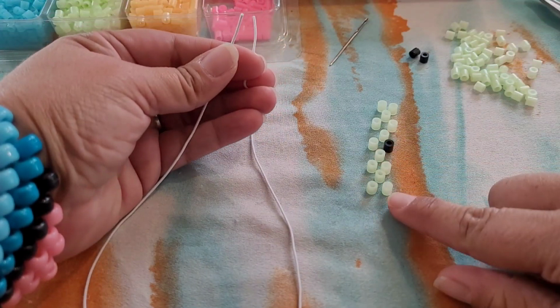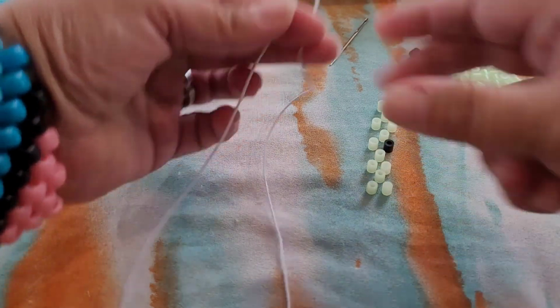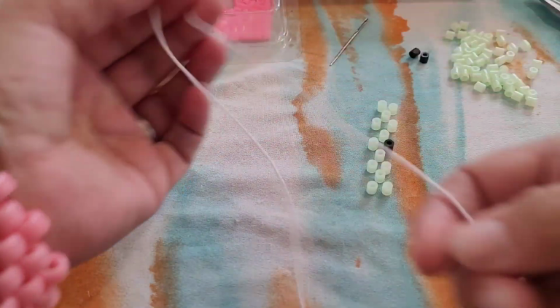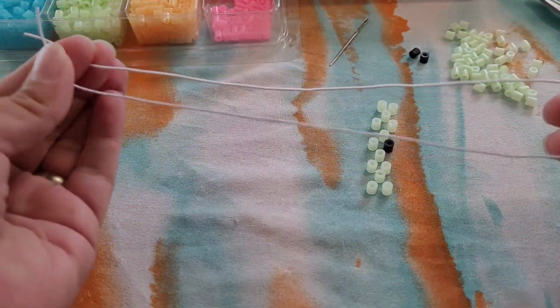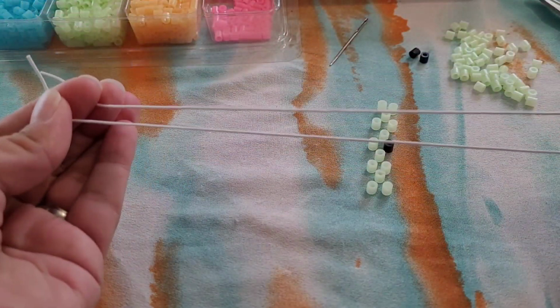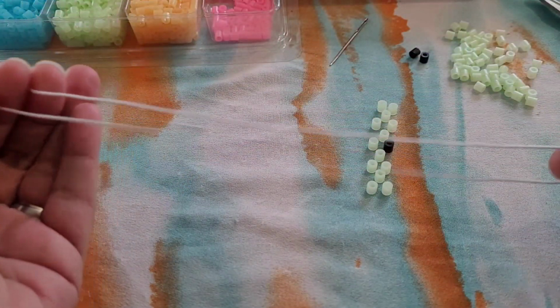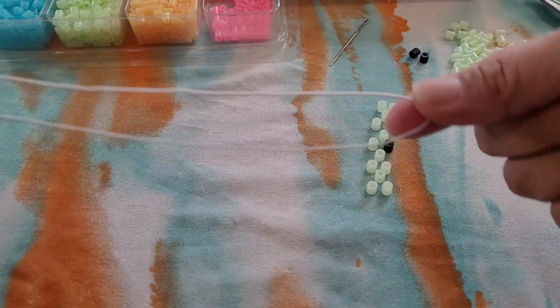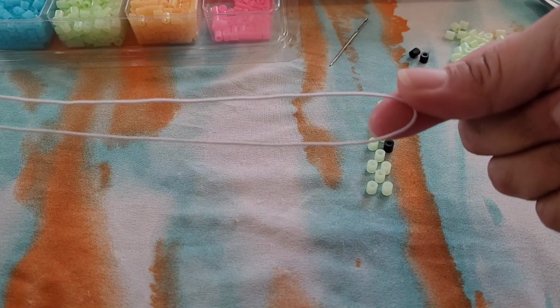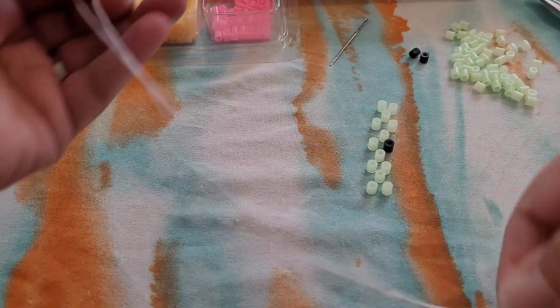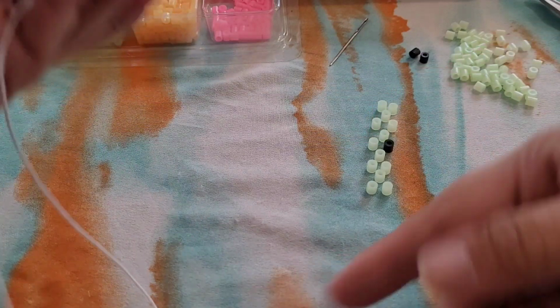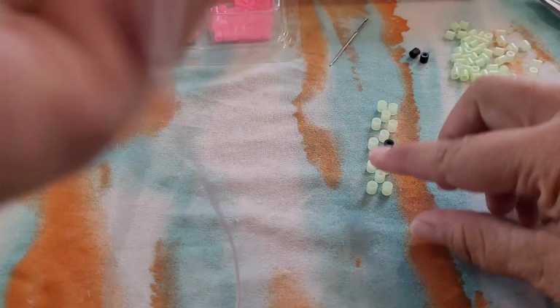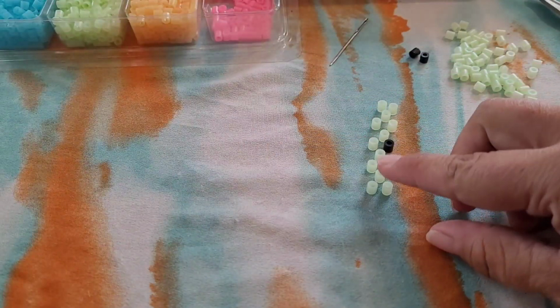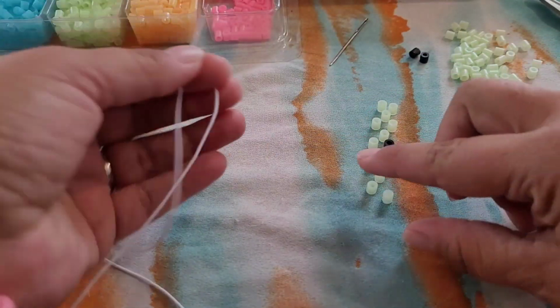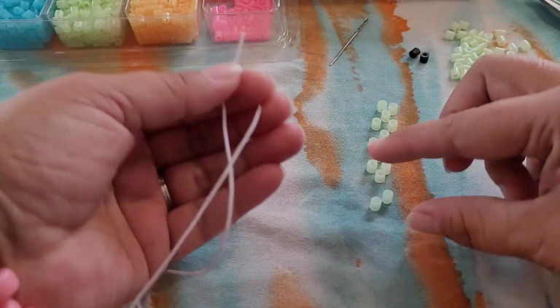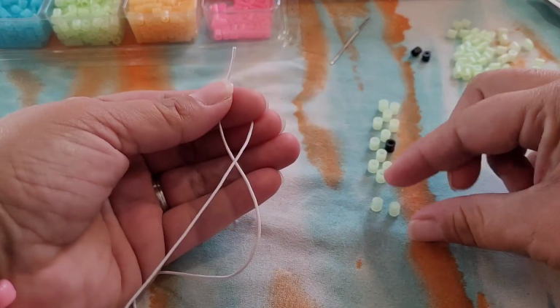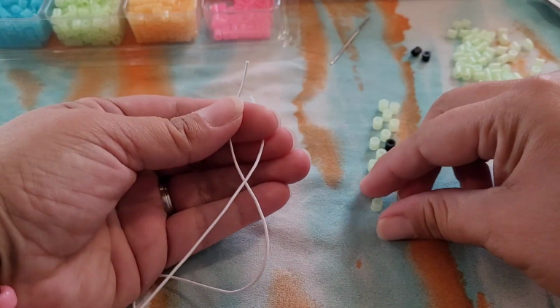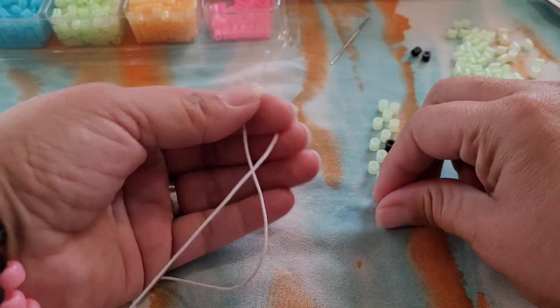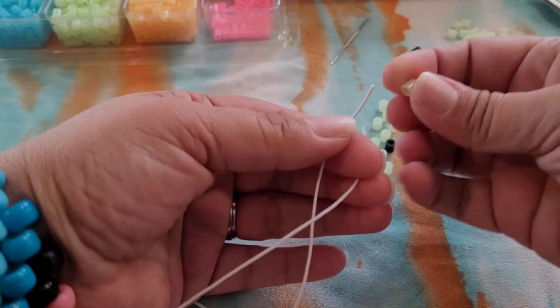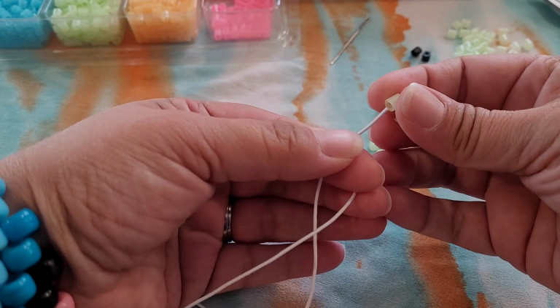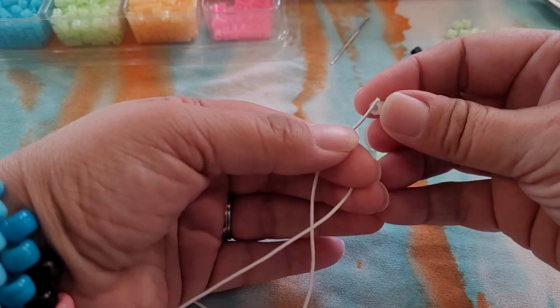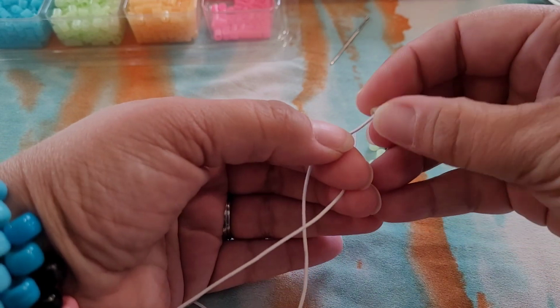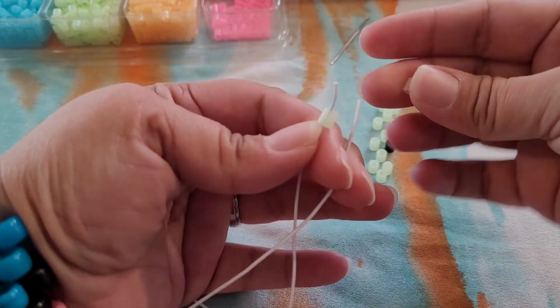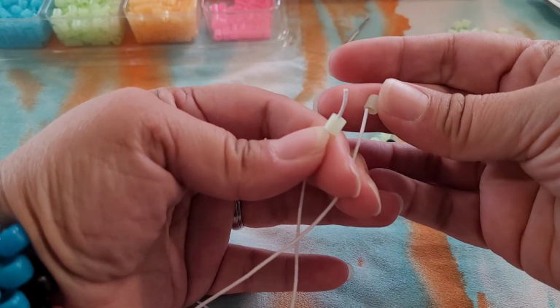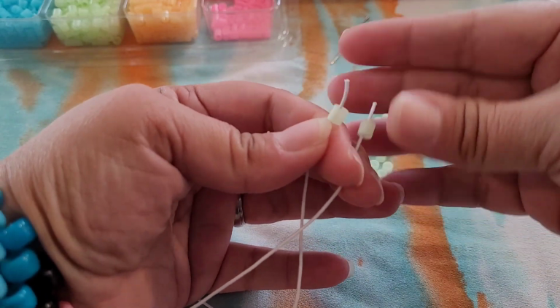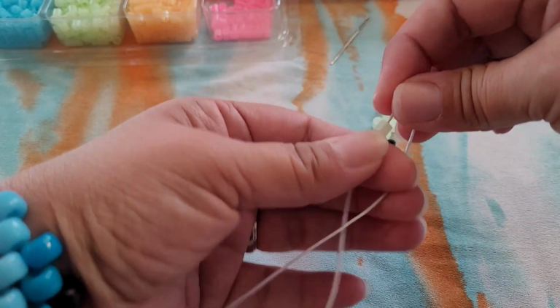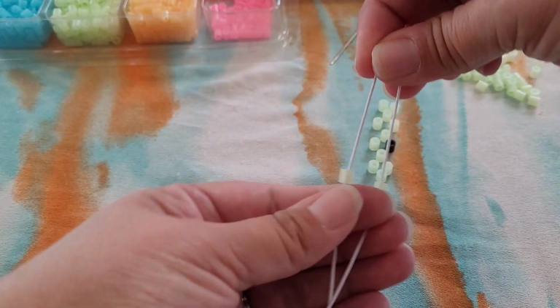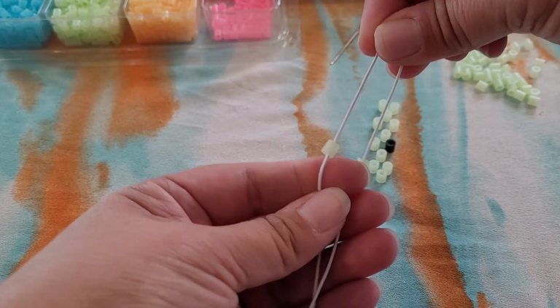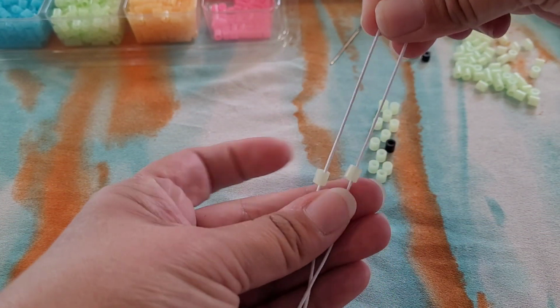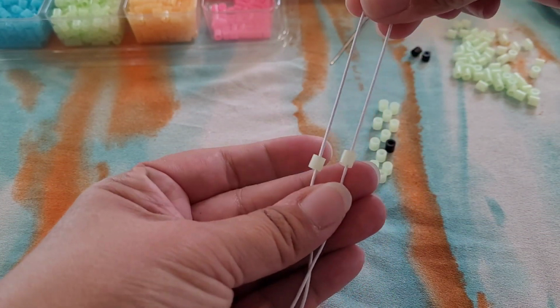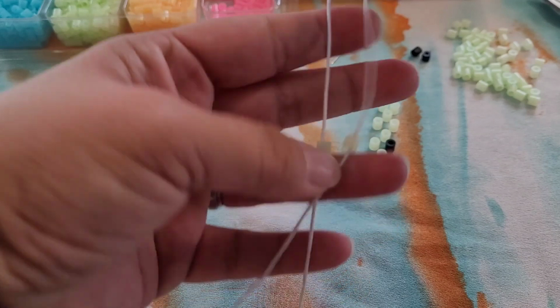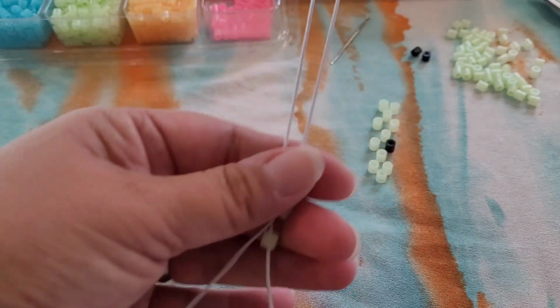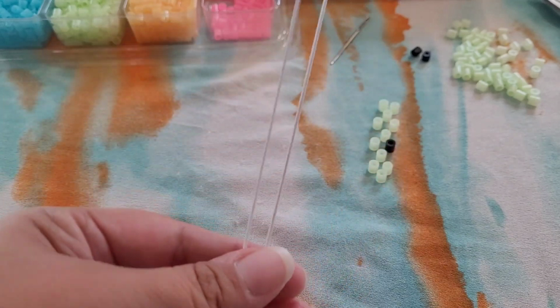We're going to start with folding our string in half, and we're going to pick up two glow-in-the-dark beads and just let those fall on both sides.